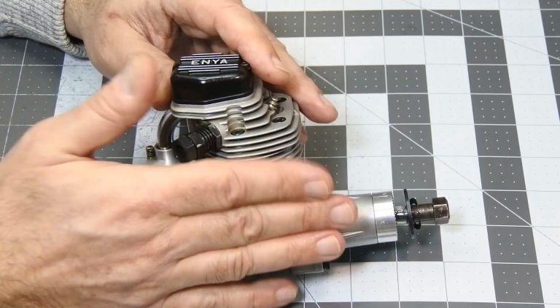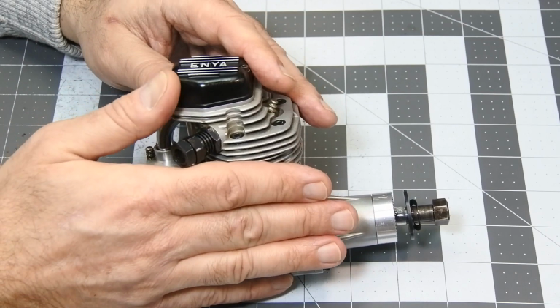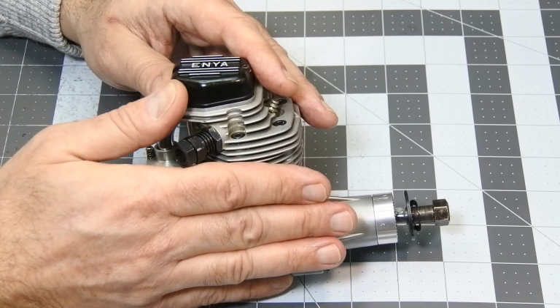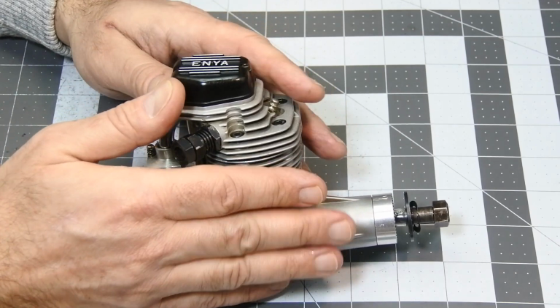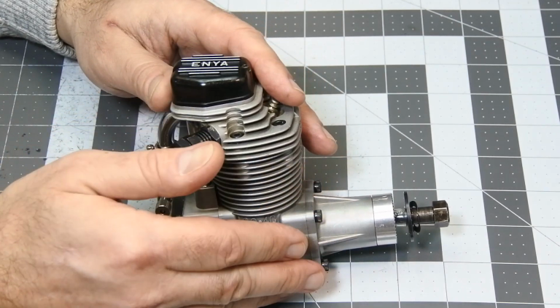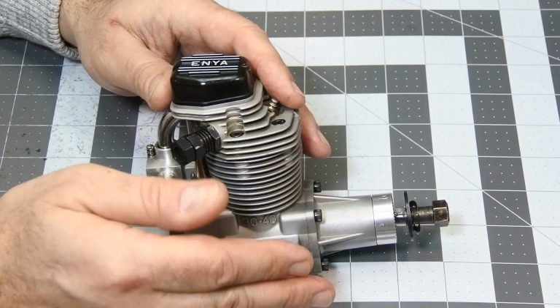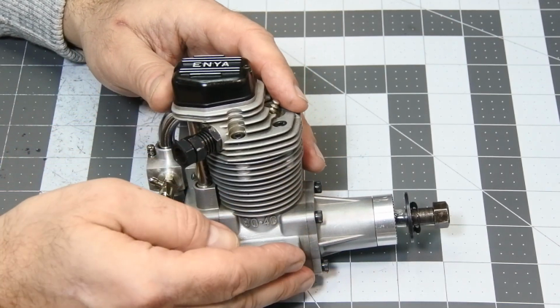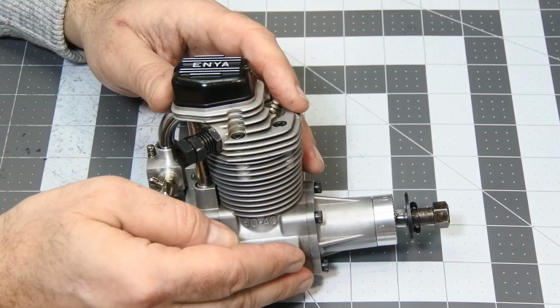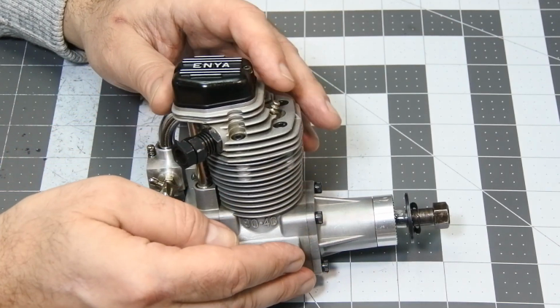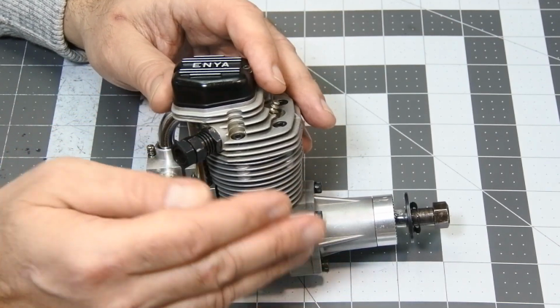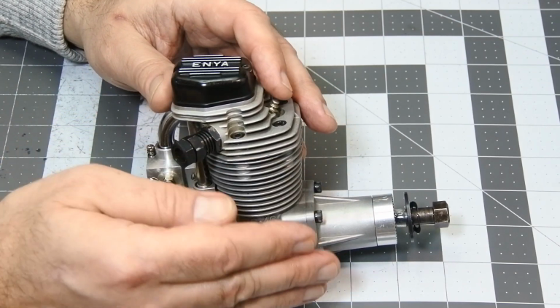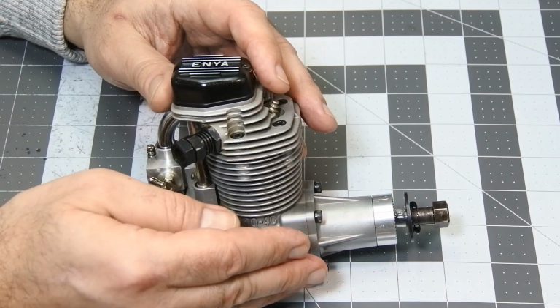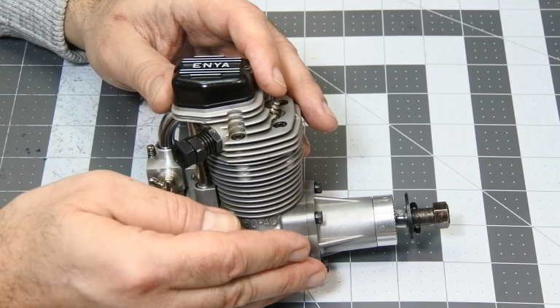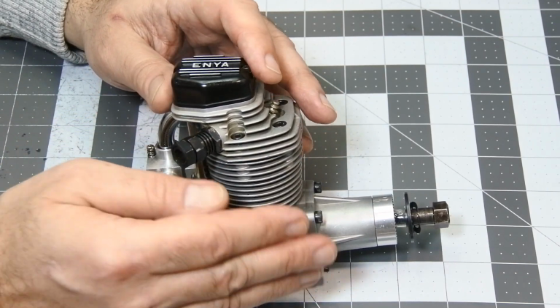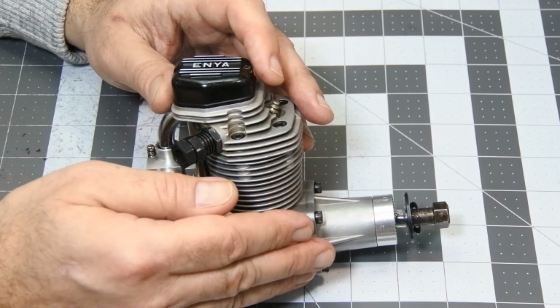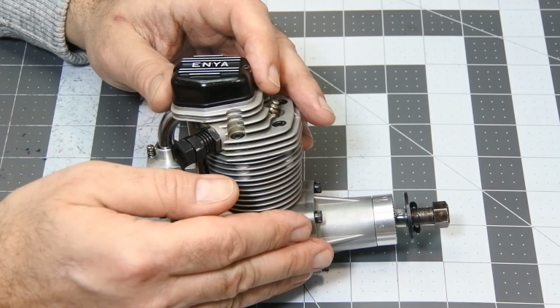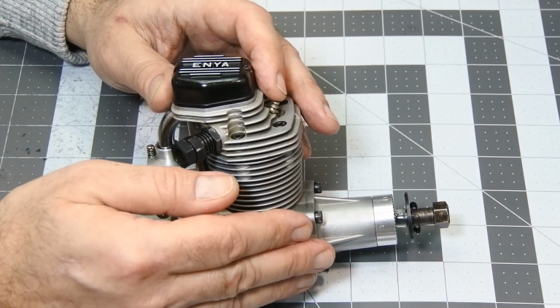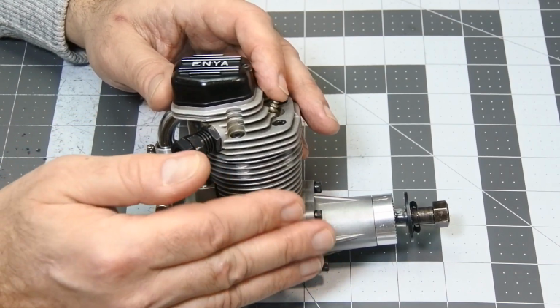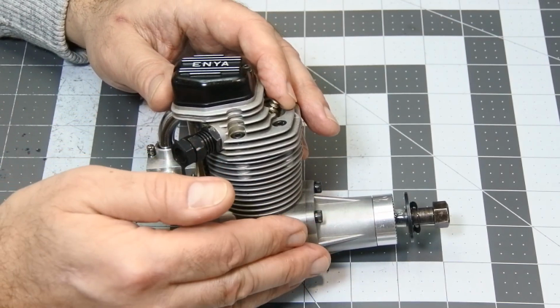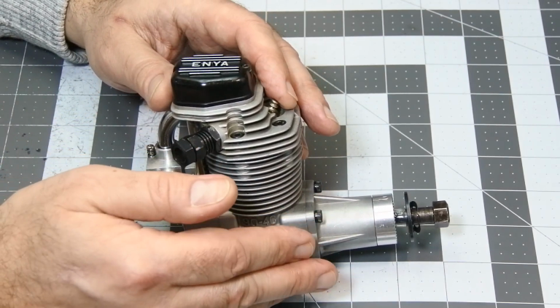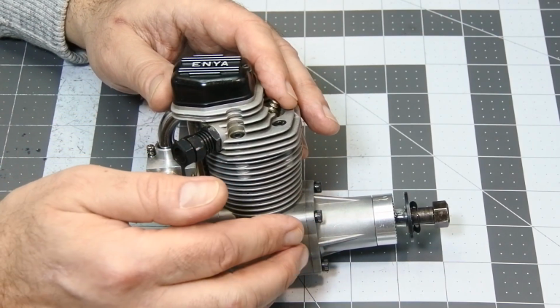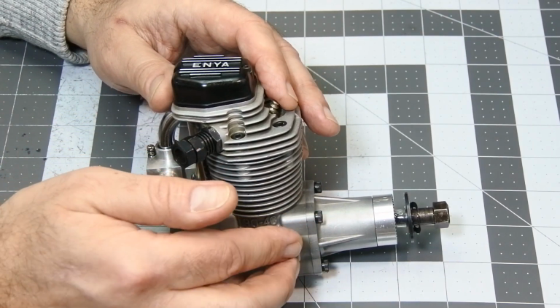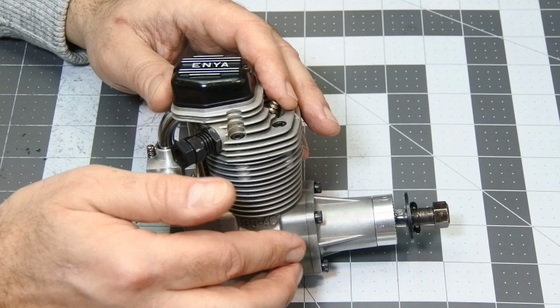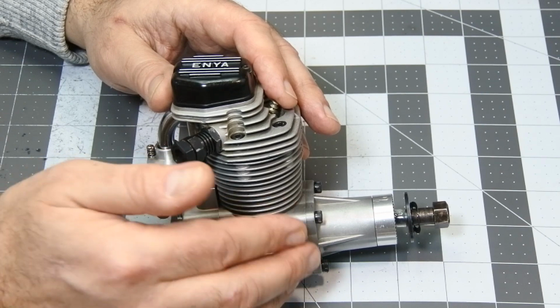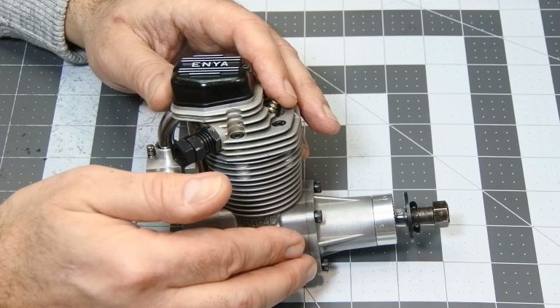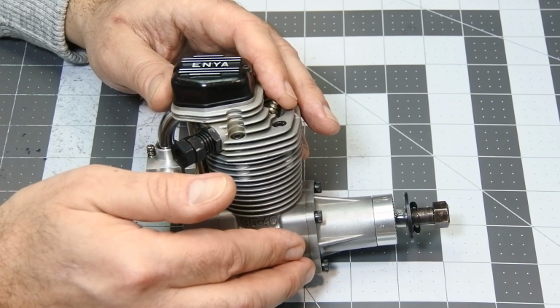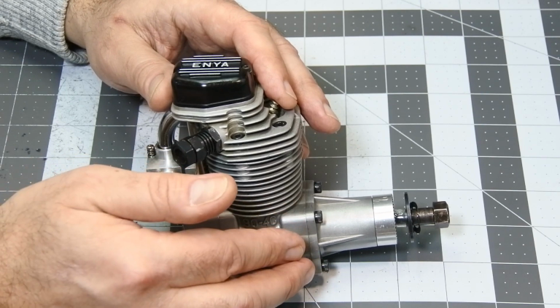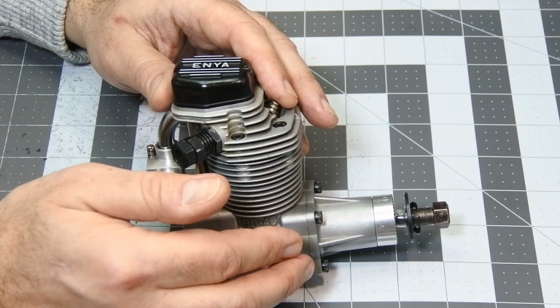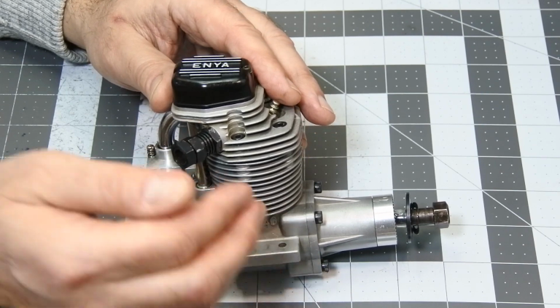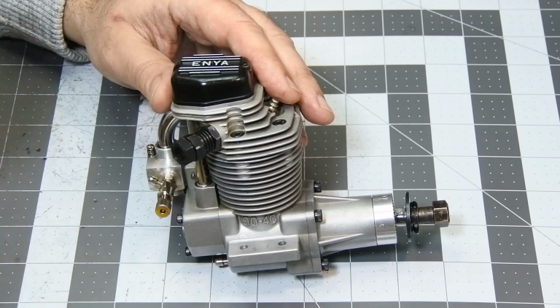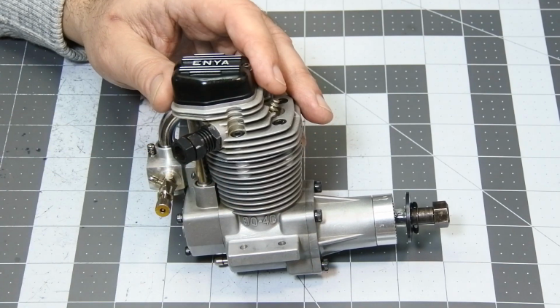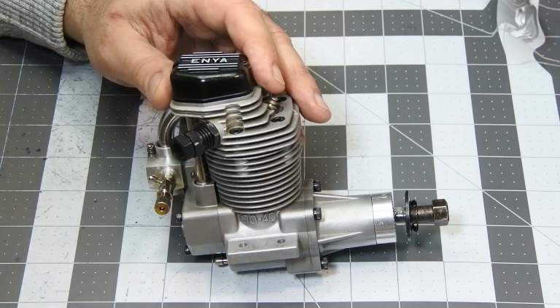So right now, I'm going to provide lapping of both valves to their seats, and again we'll check the compression after. Let's proceed.